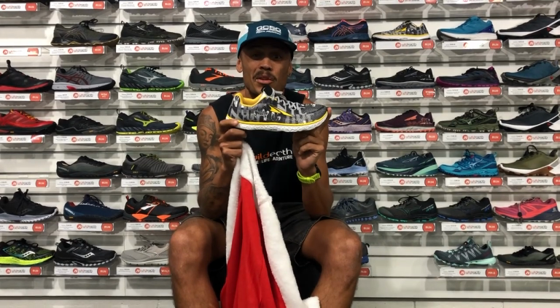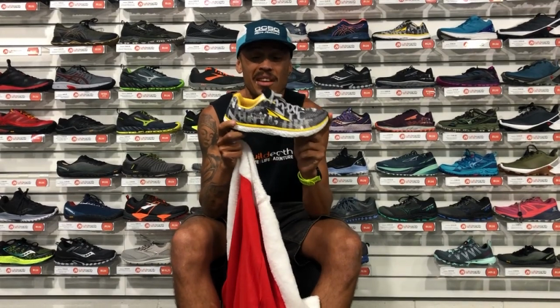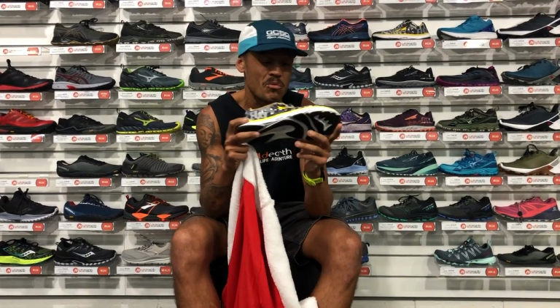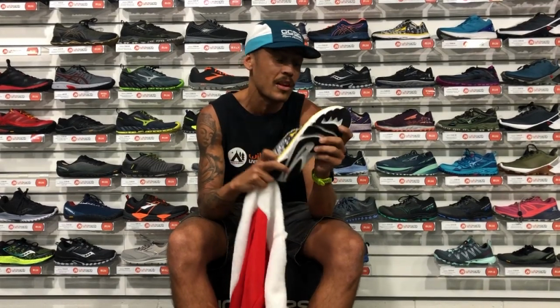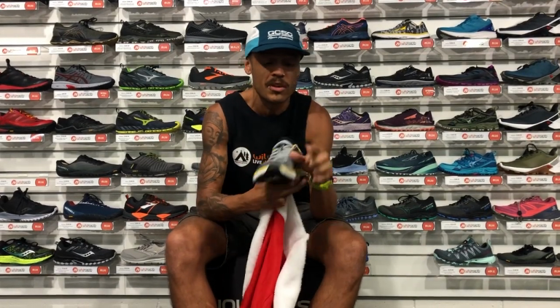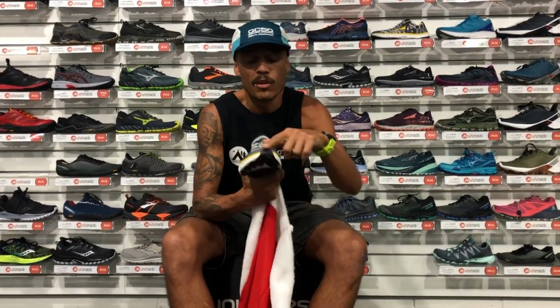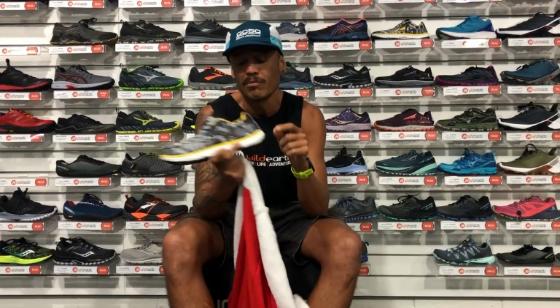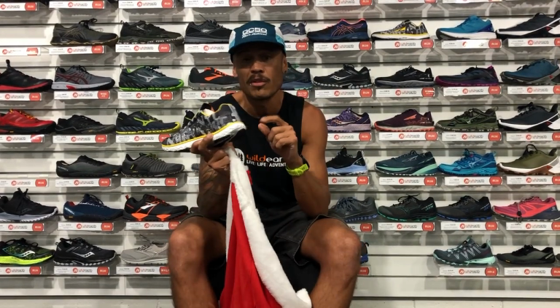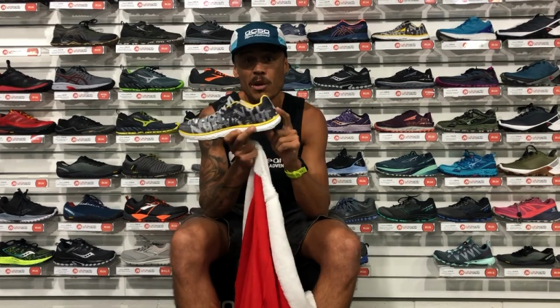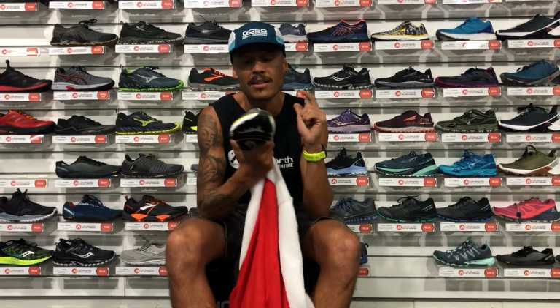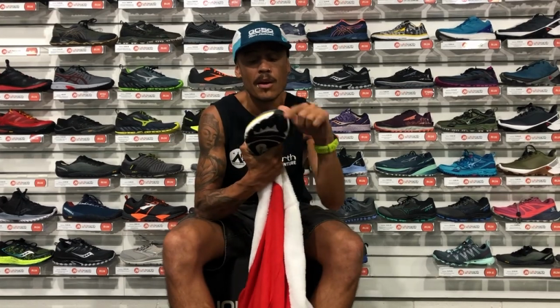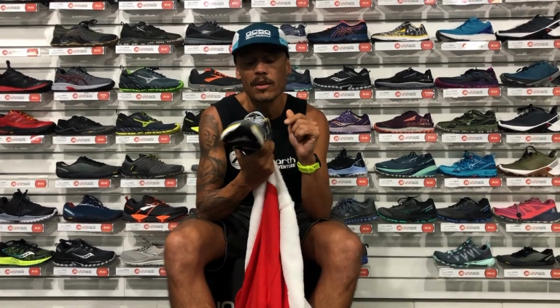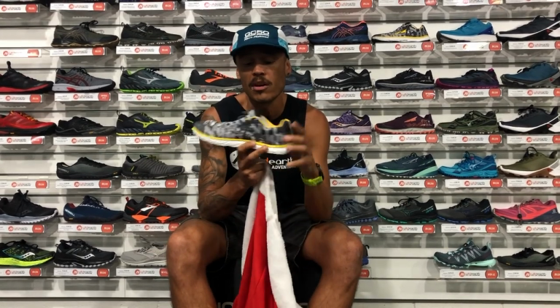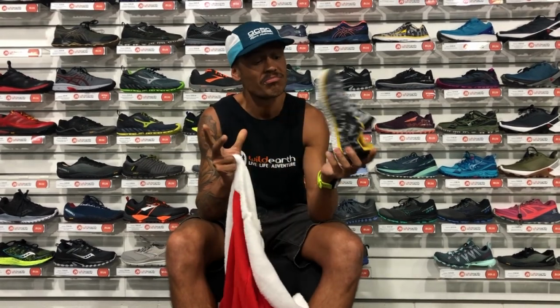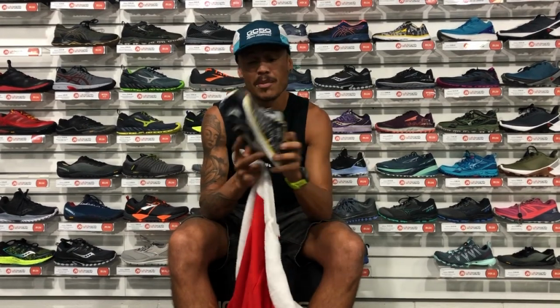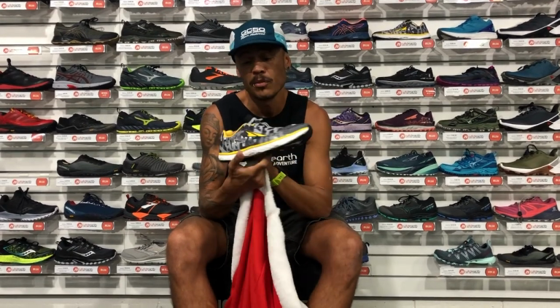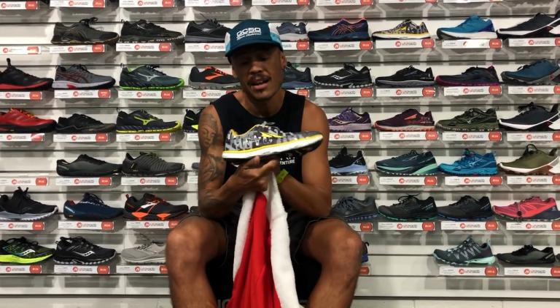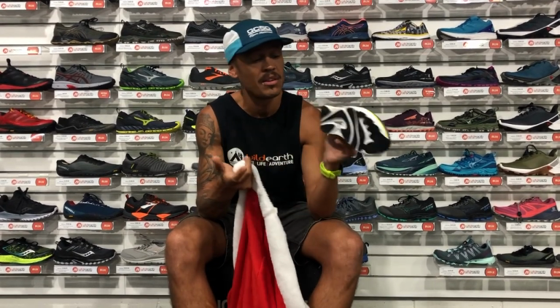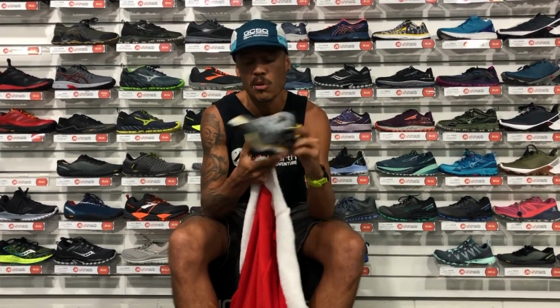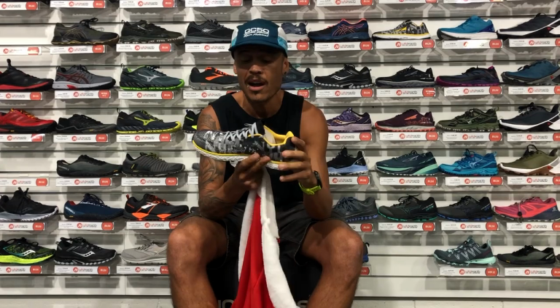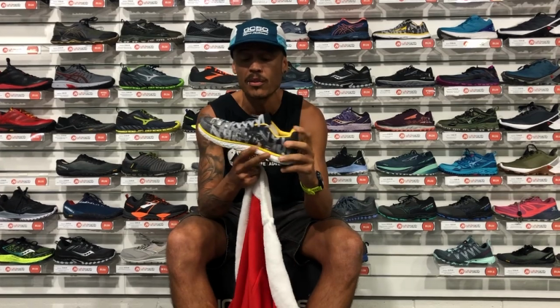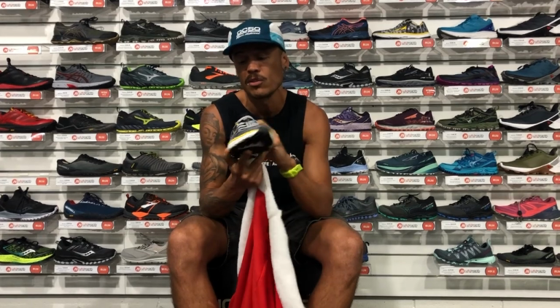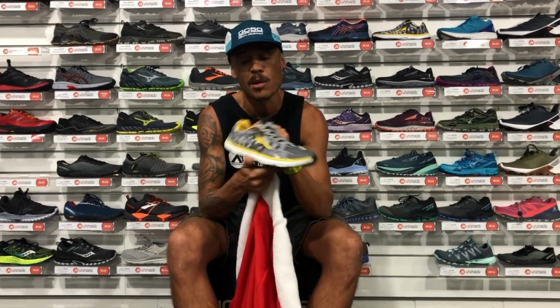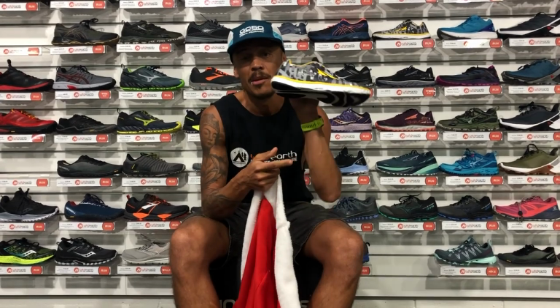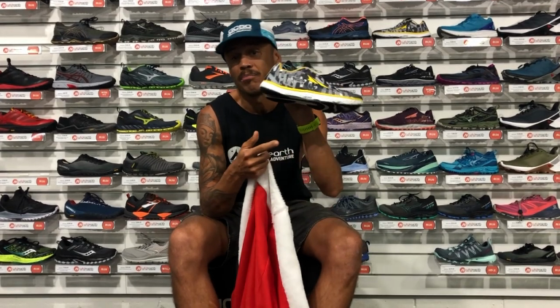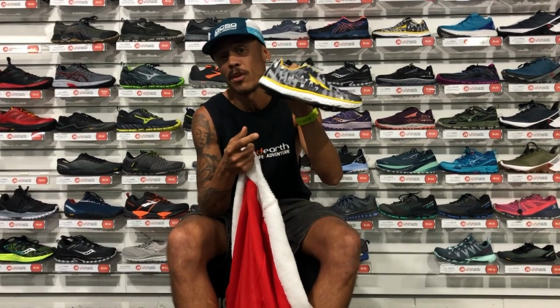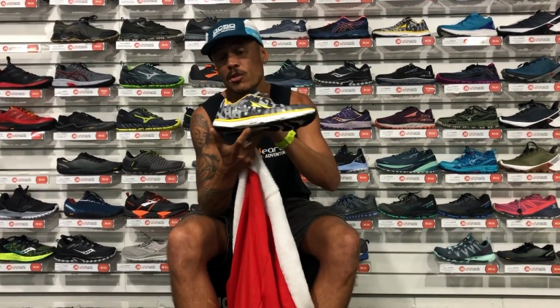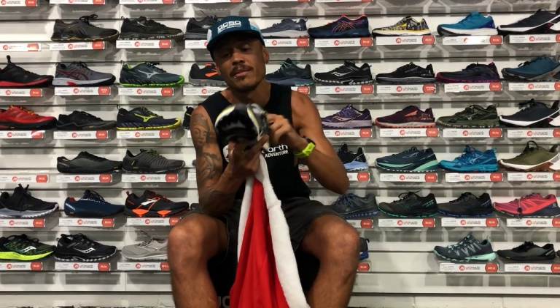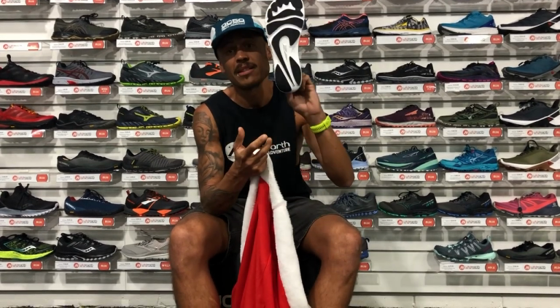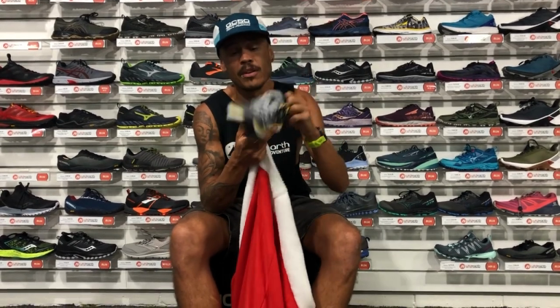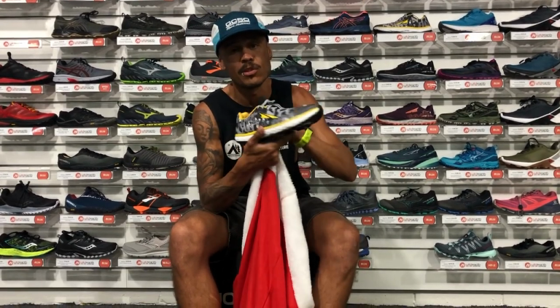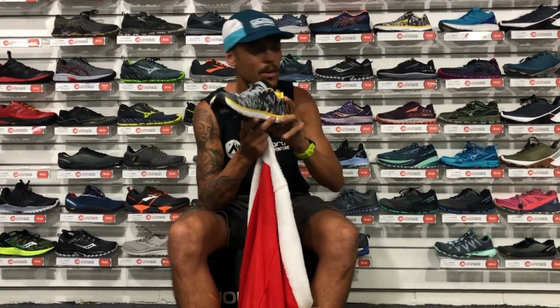I wouldn't do anything over 20k in it — it's a really fast shoe for the zero drop guys, with a wide toe box and a beautiful color. You can also walk around in it if you need to go to the shops, but for a short run it's a perfect zero drop option.